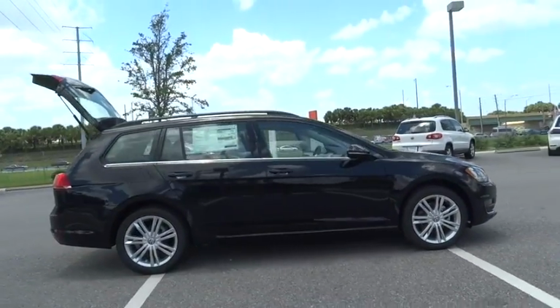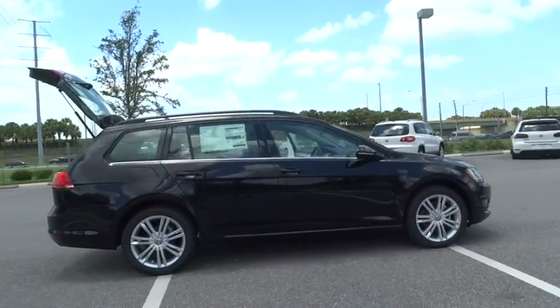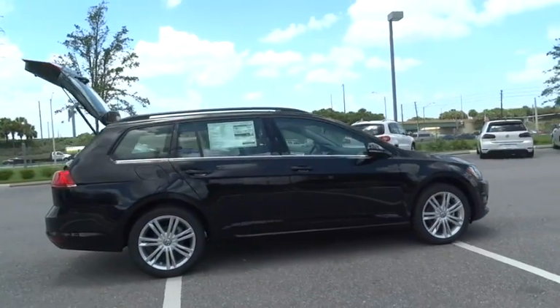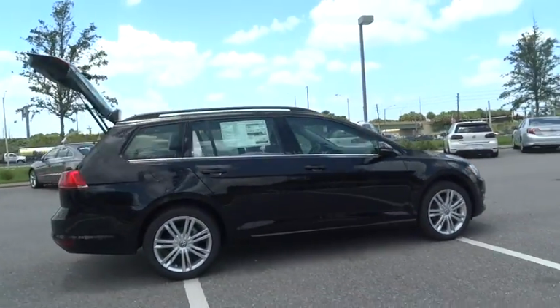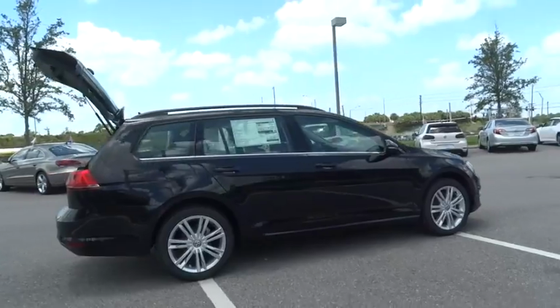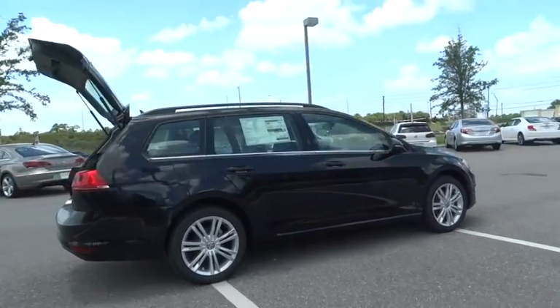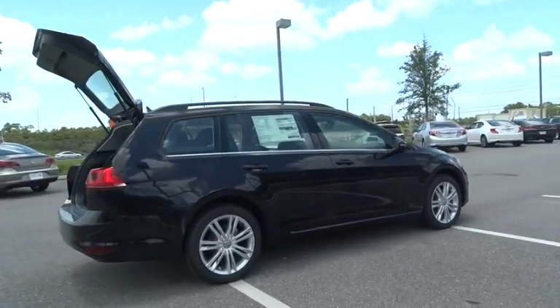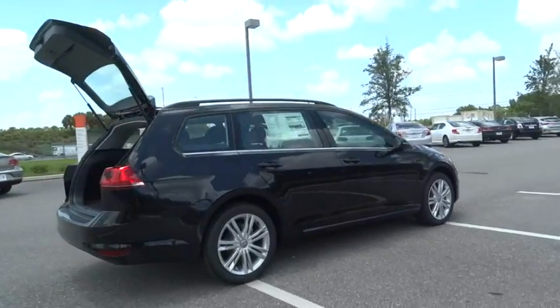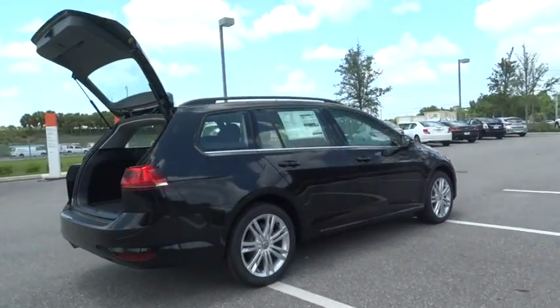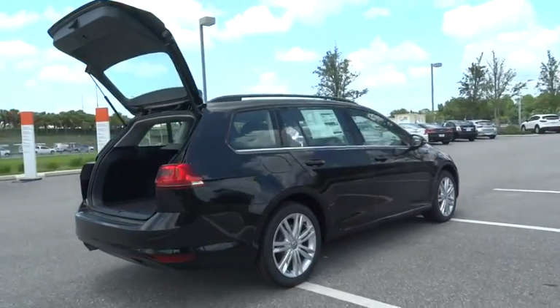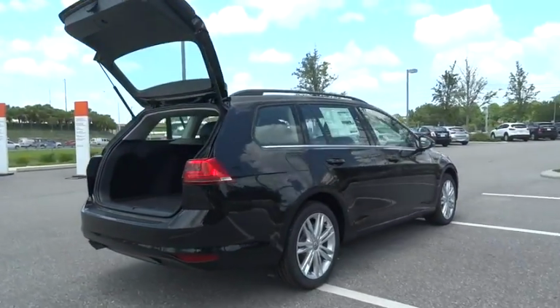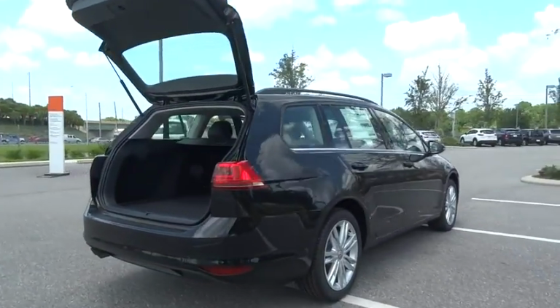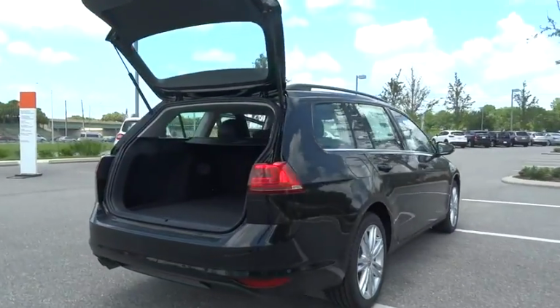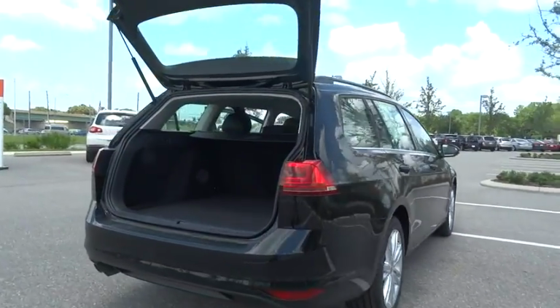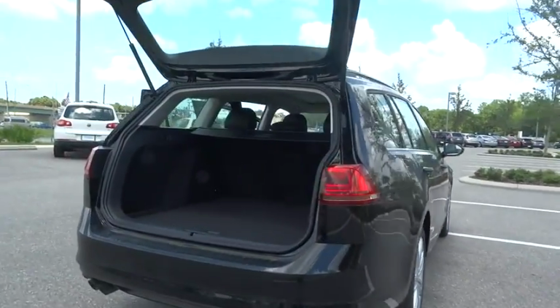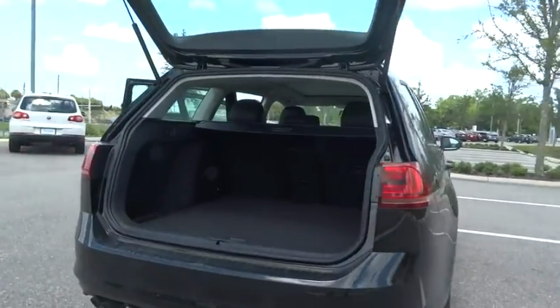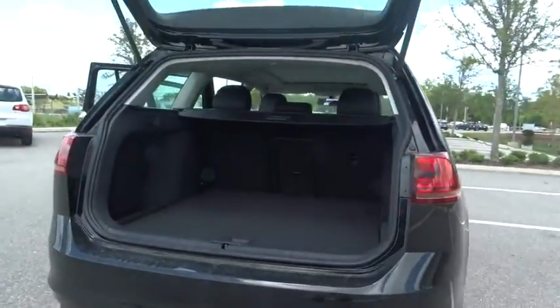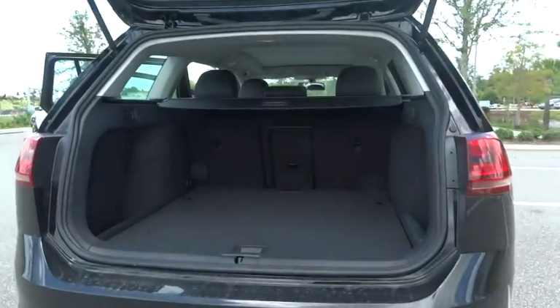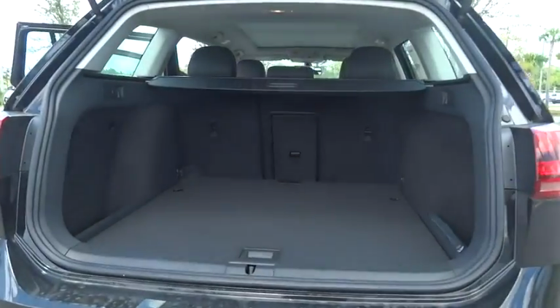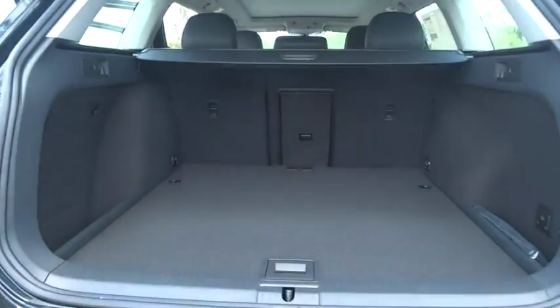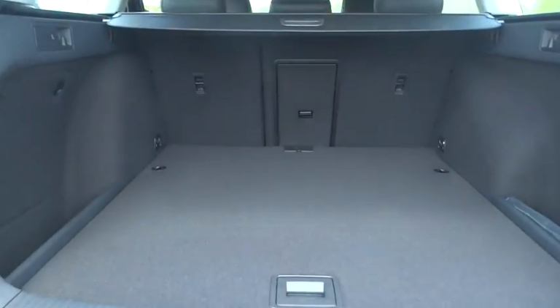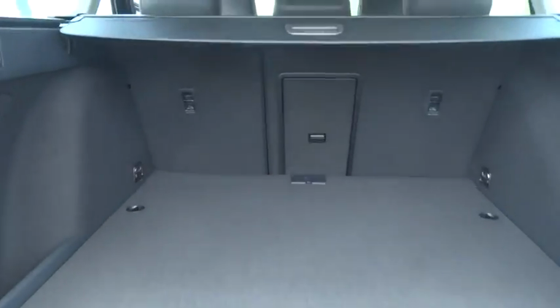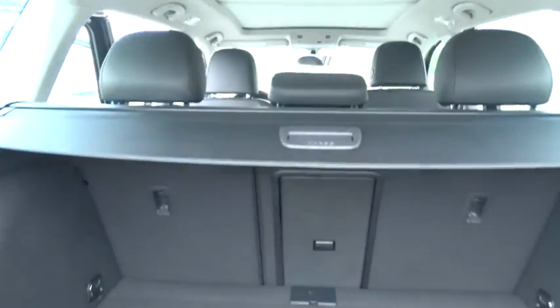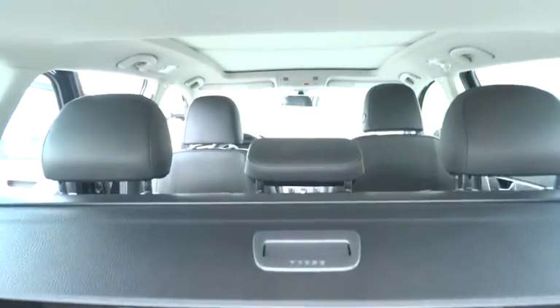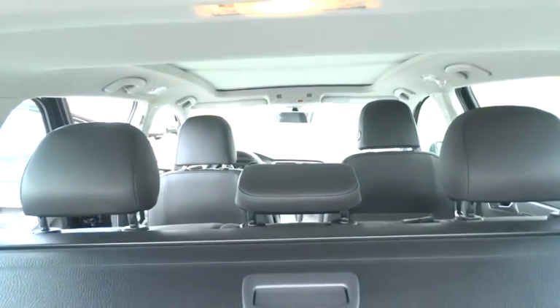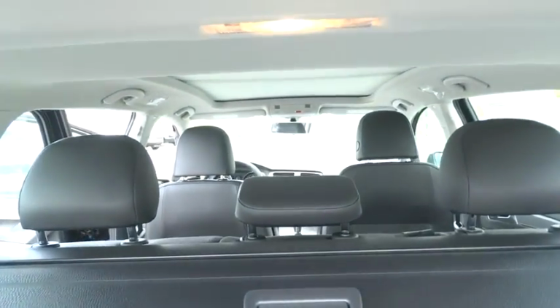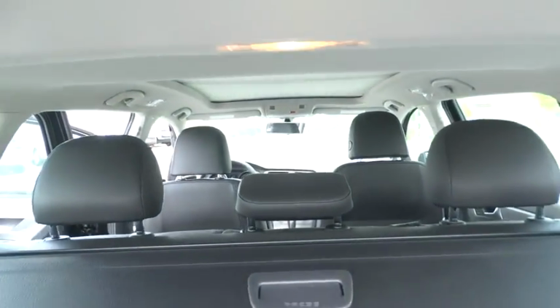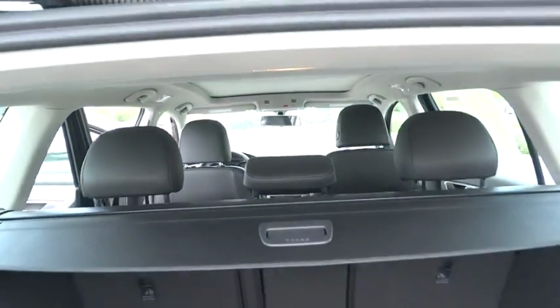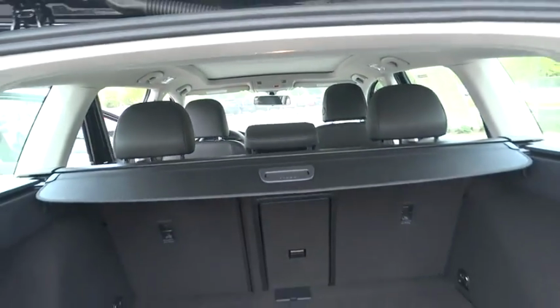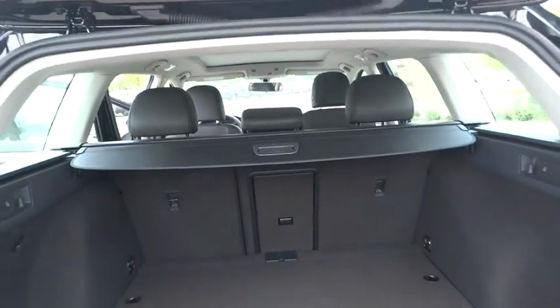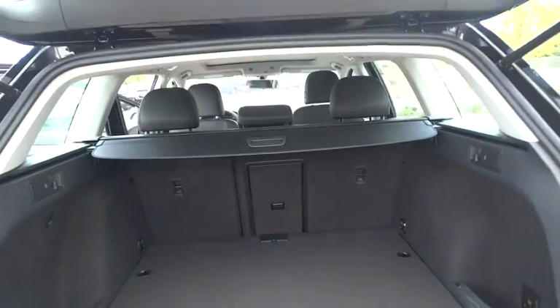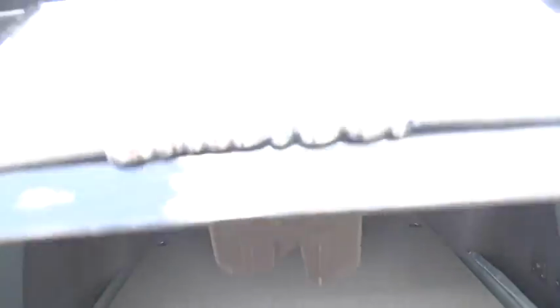Here are some of this vehicle's great options: power passenger seat, traction control, dual airbags, leather-wrapped steering wheel, power steering, air conditioning, four-wheel disc brakes, CD player.